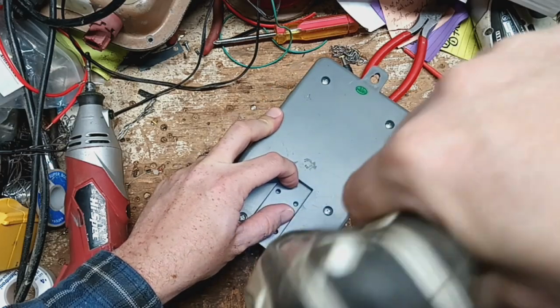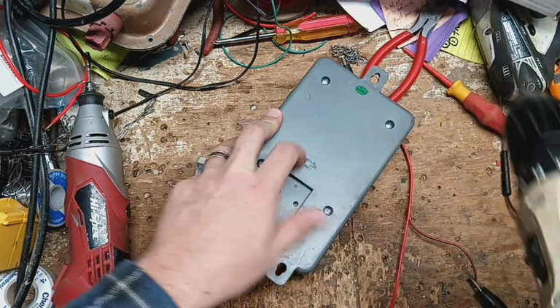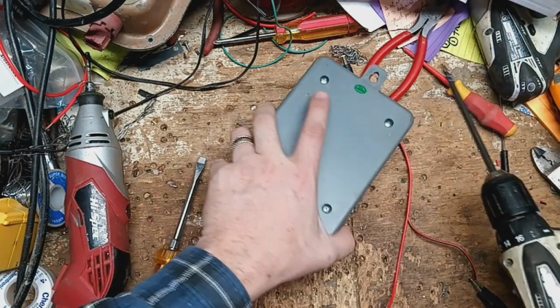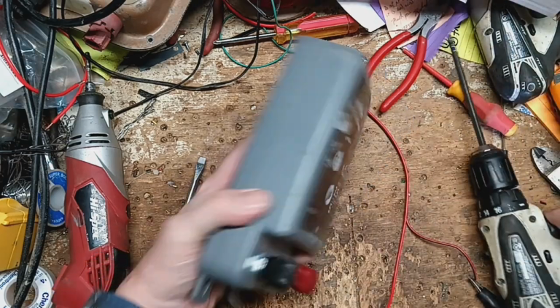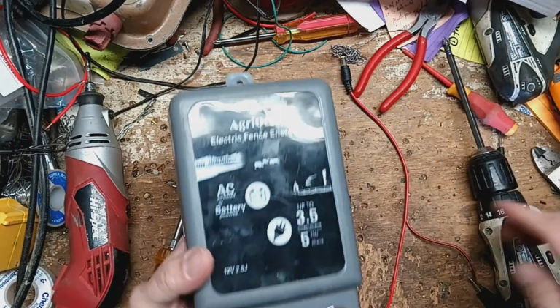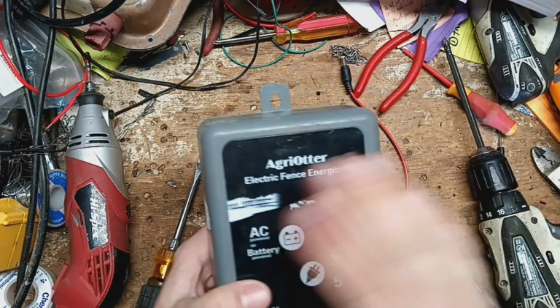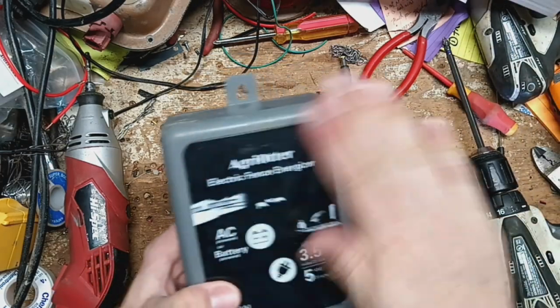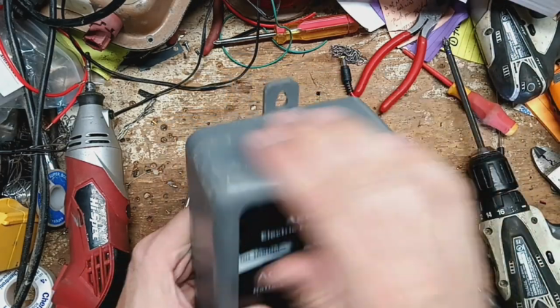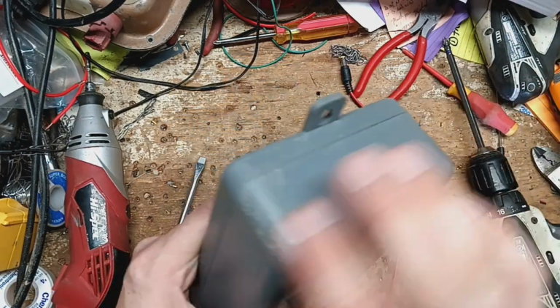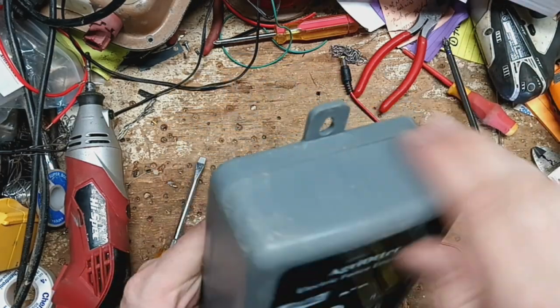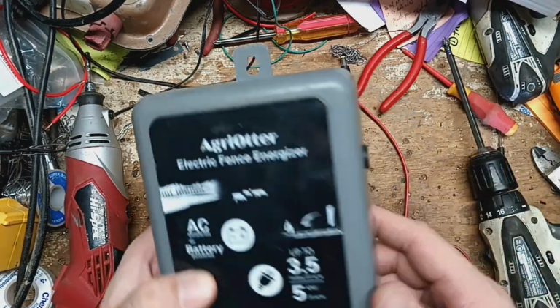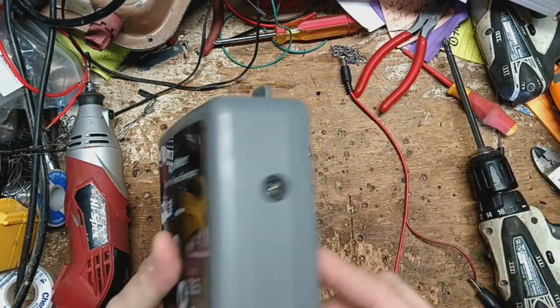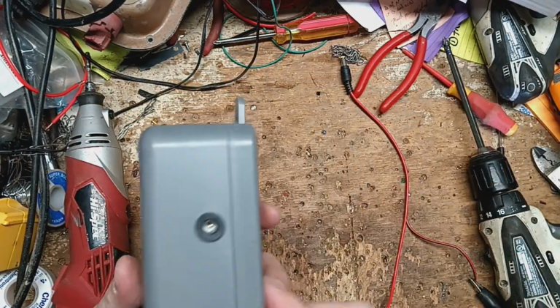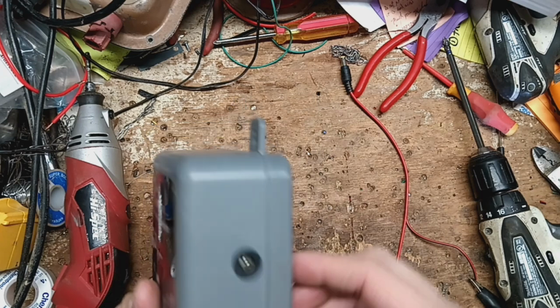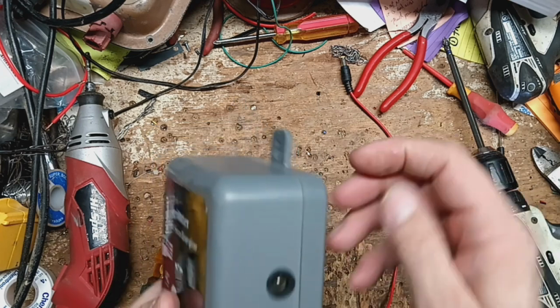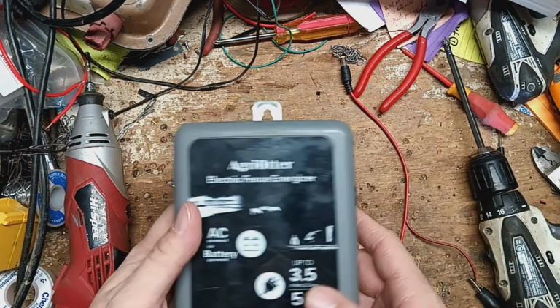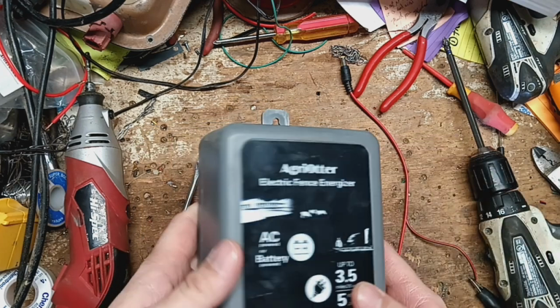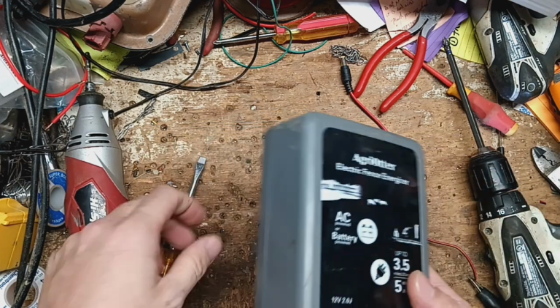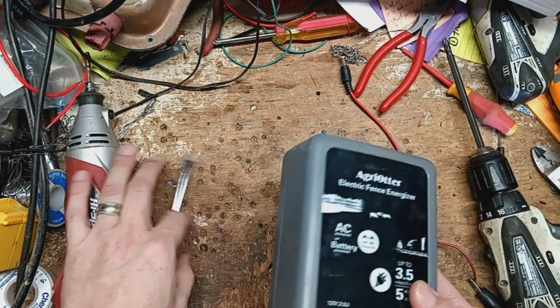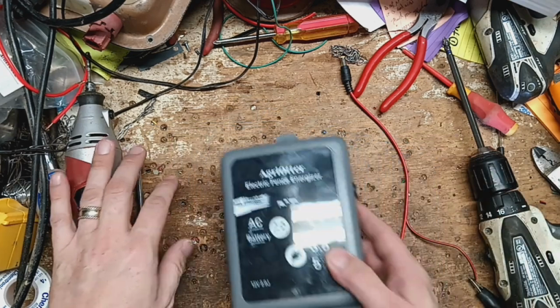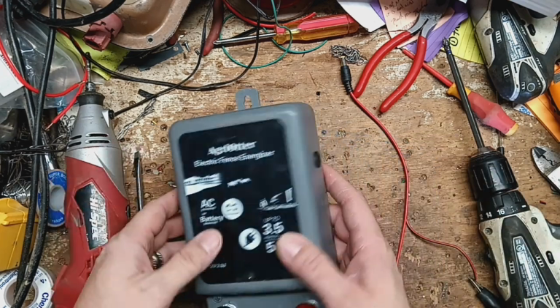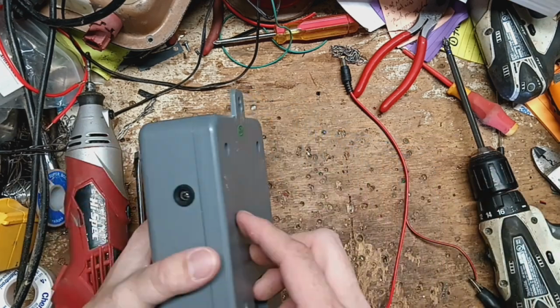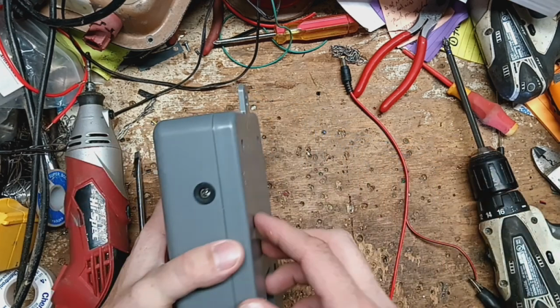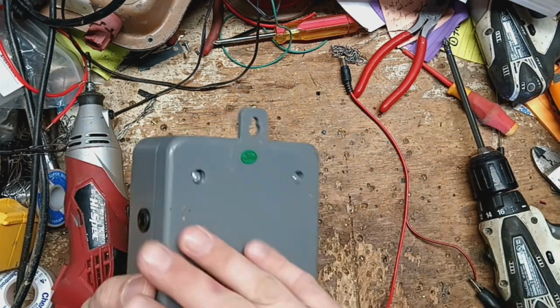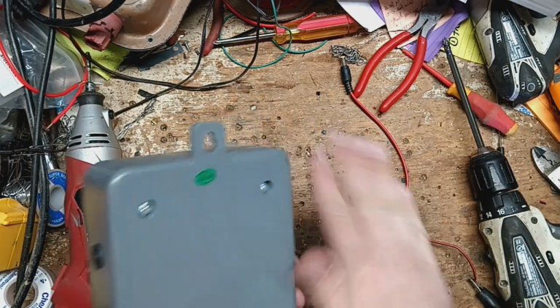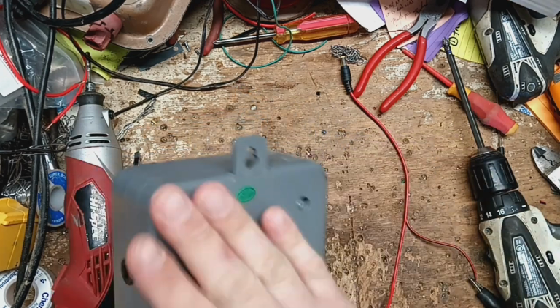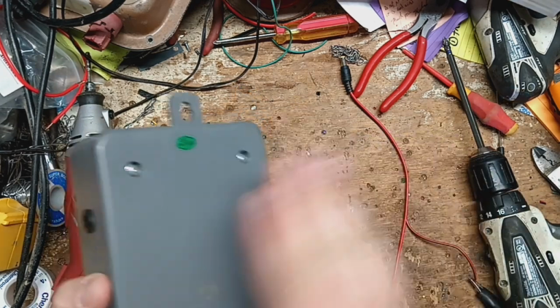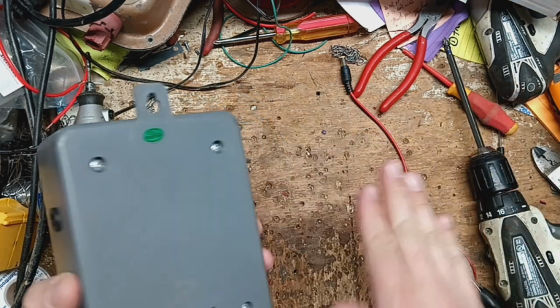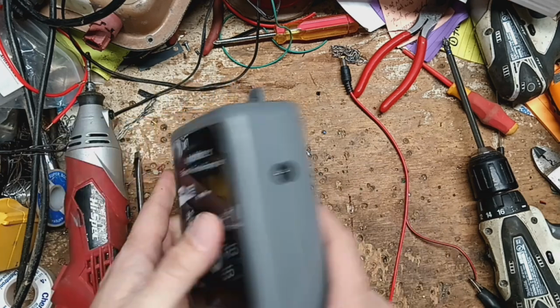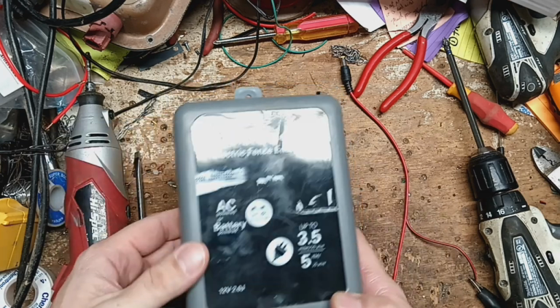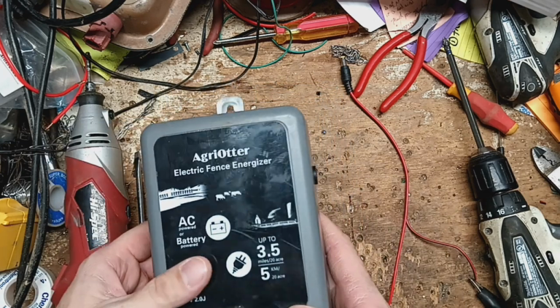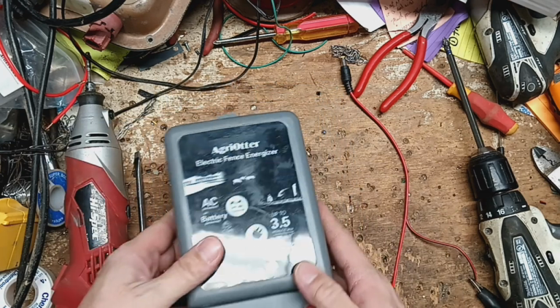It does have a faster pulse than normal compared to some other ones. Some people like the fast pulse, some people wish they were a little slower. It's not a constant current unit either way.